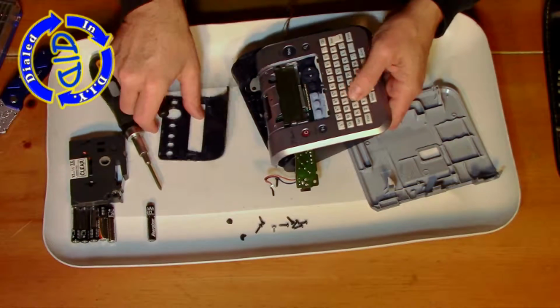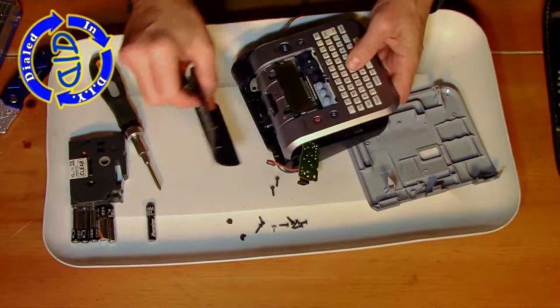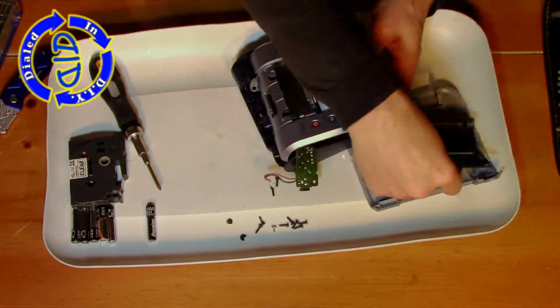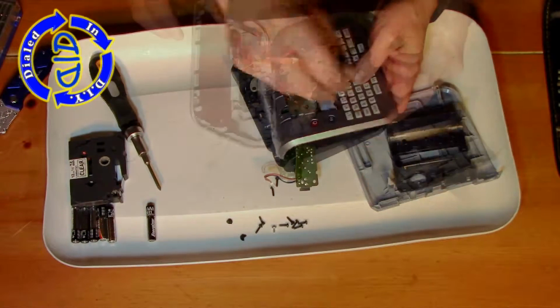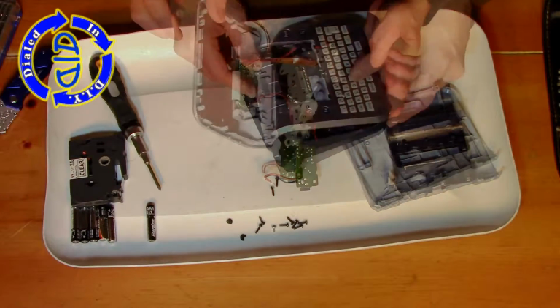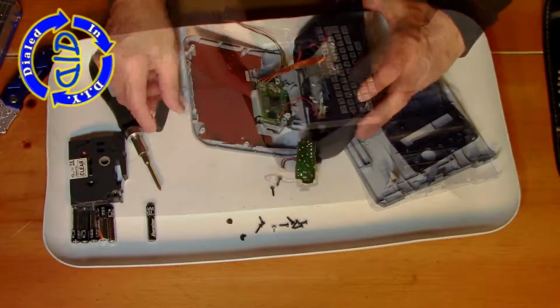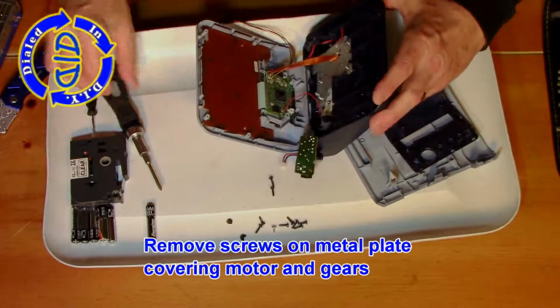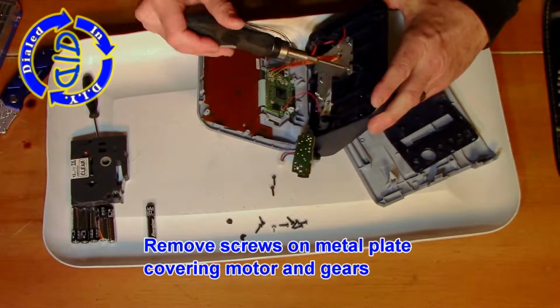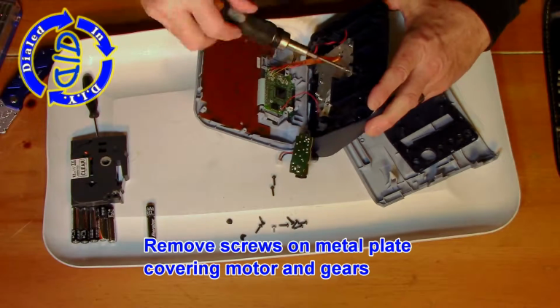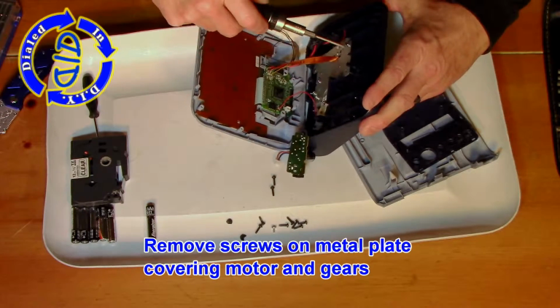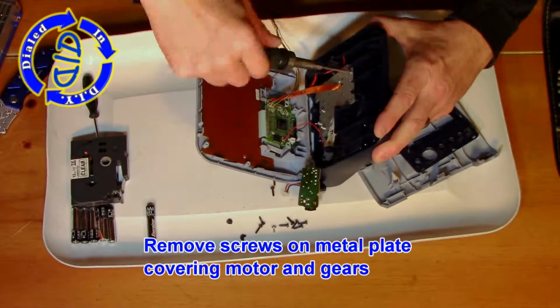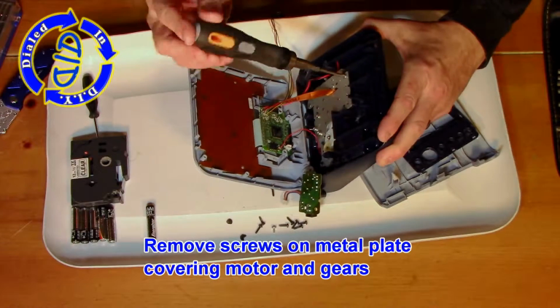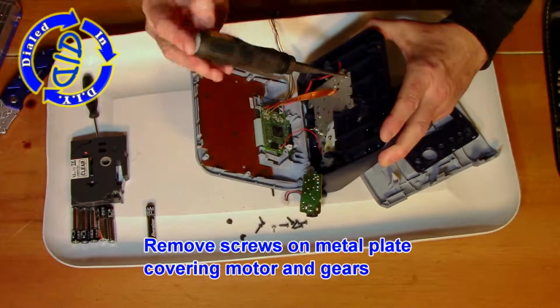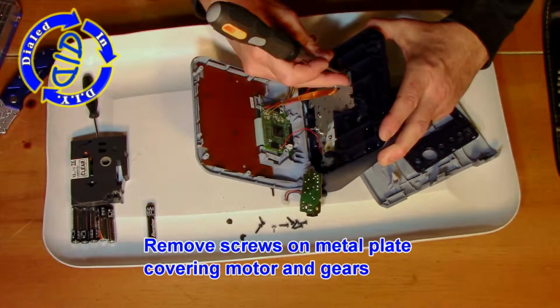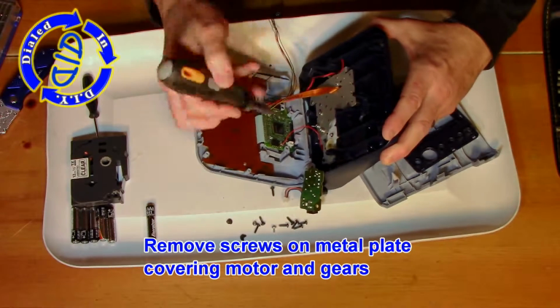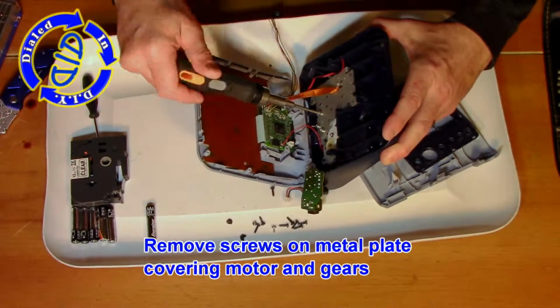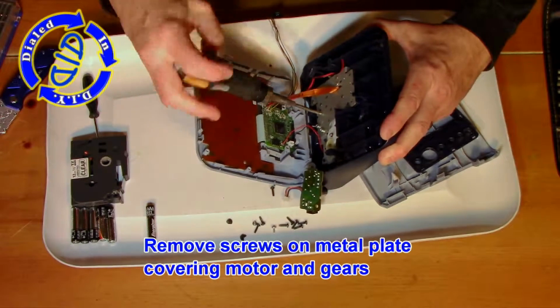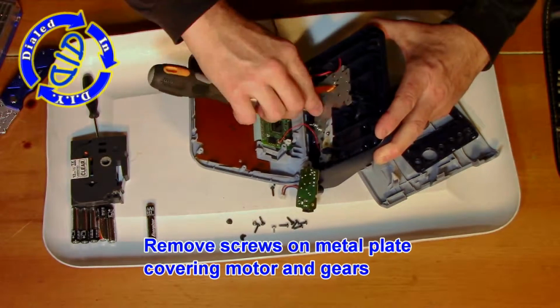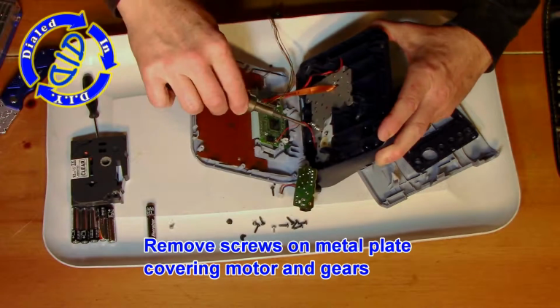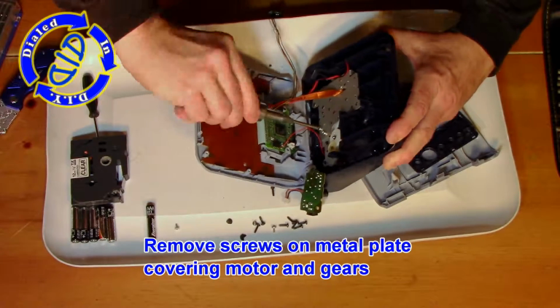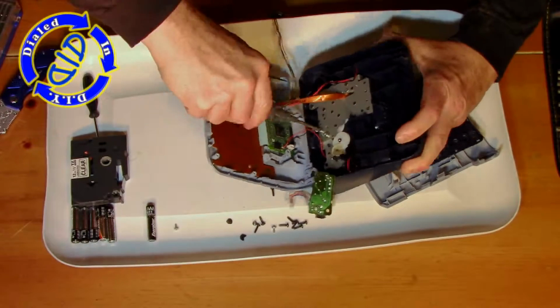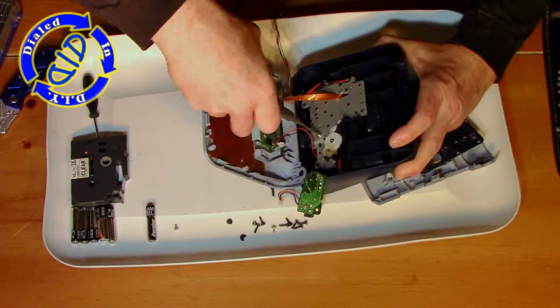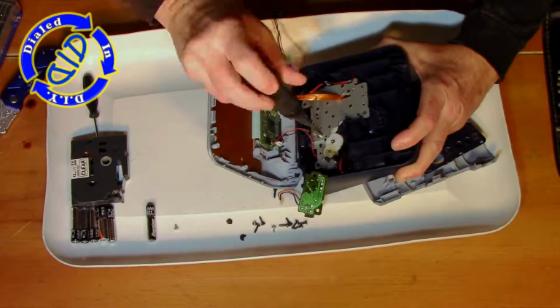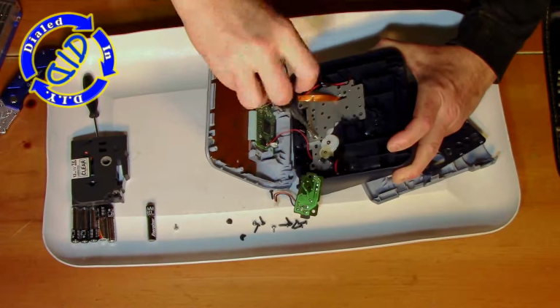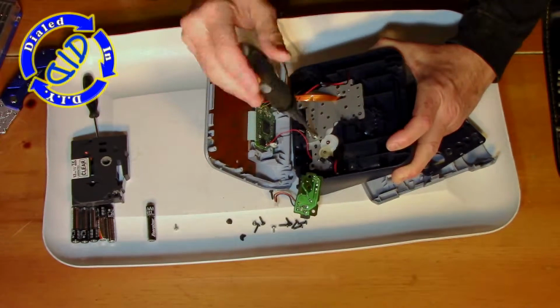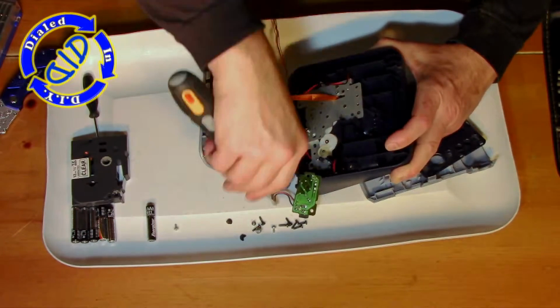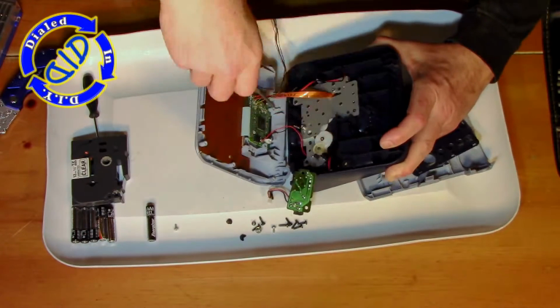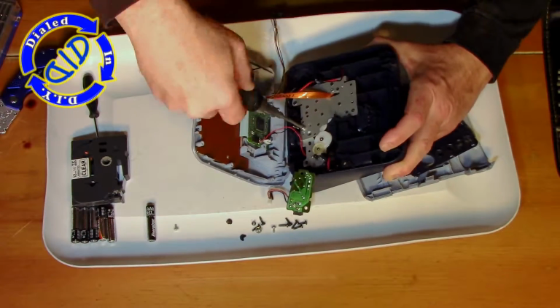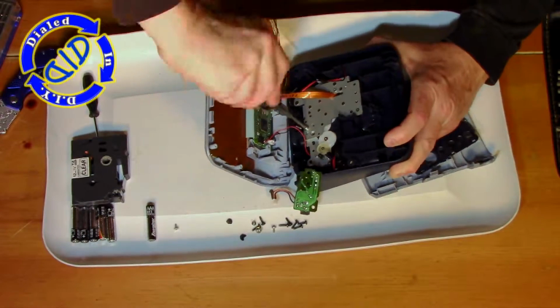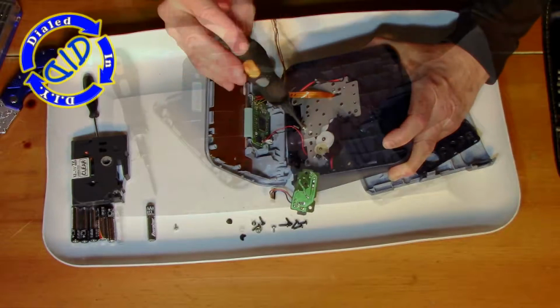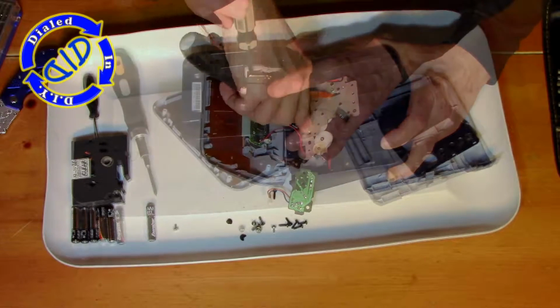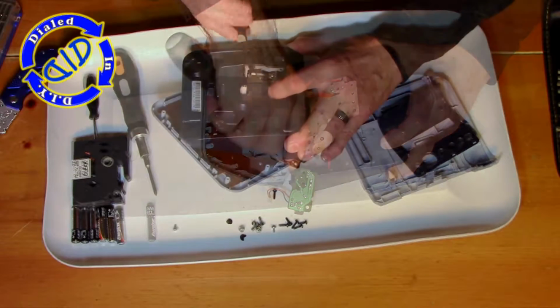When we flip this back open to look at the inside, you'll notice this little silver kind of plate on the right-hand side. That actually is covering and attached to the key motor and the gears that are on the inside. Motors are something that I always like to salvage when I'm working on these kind of projects.